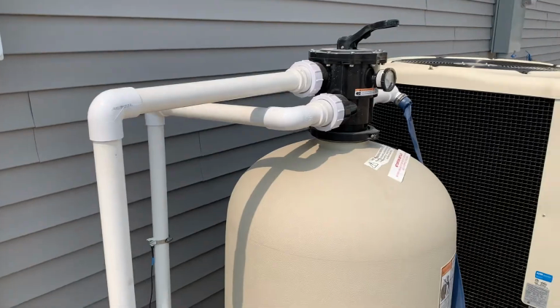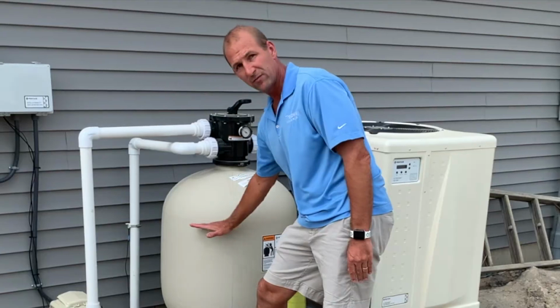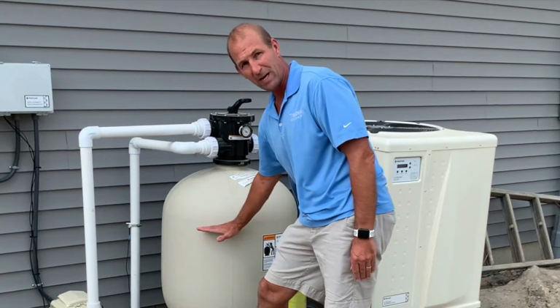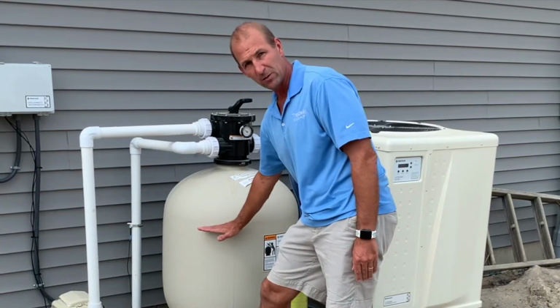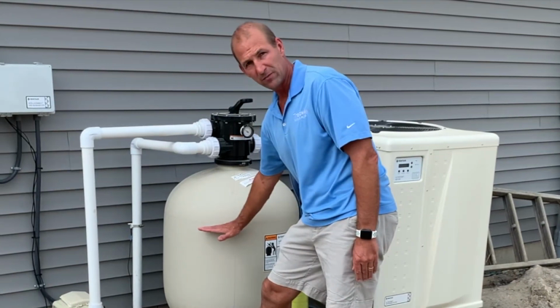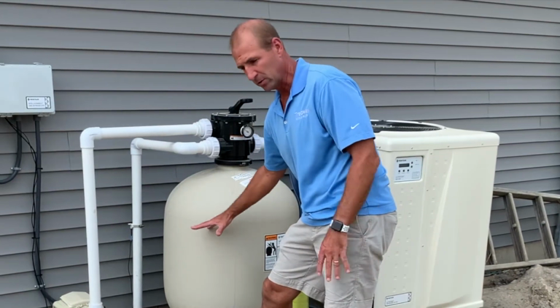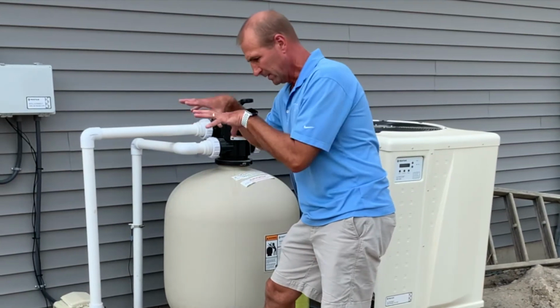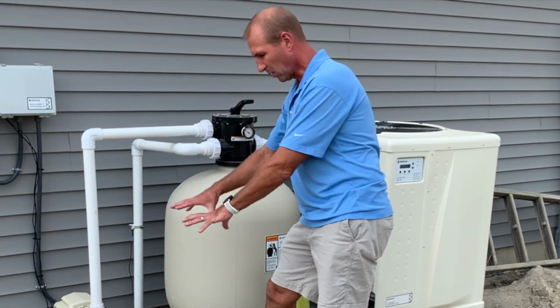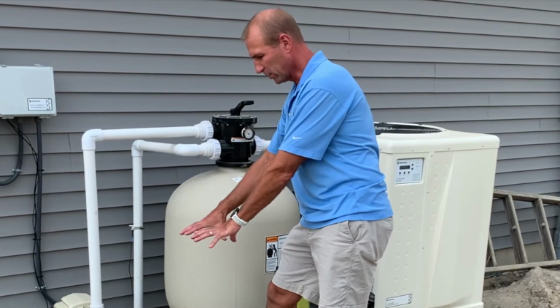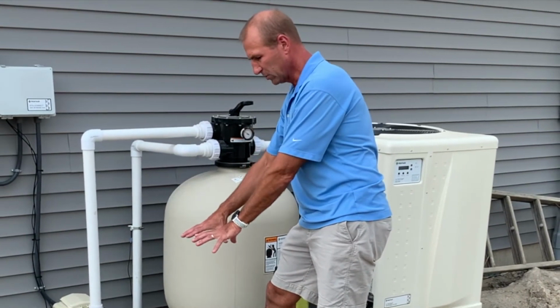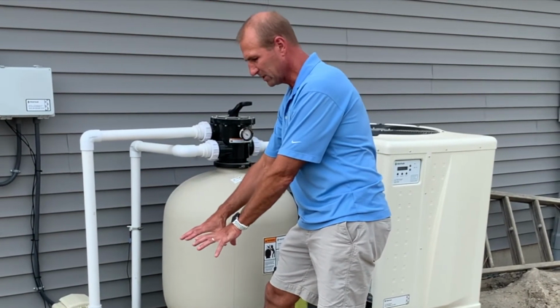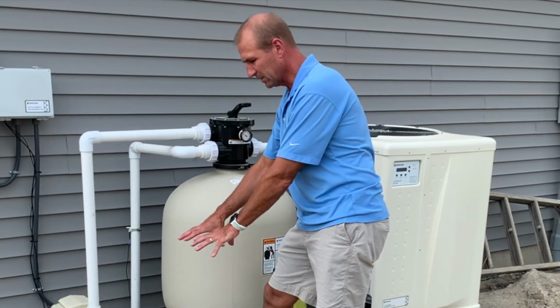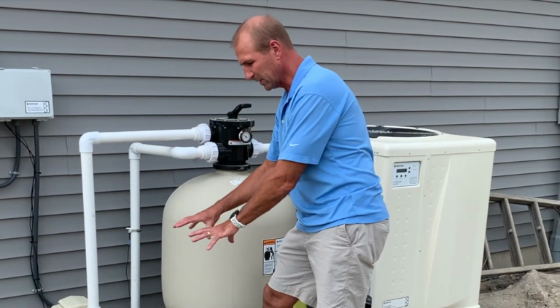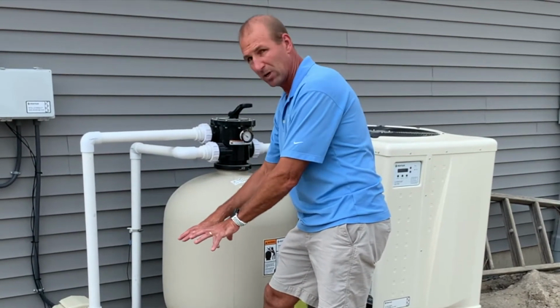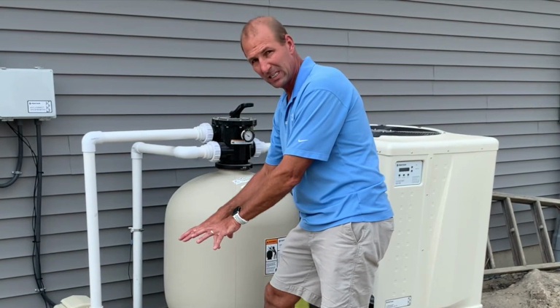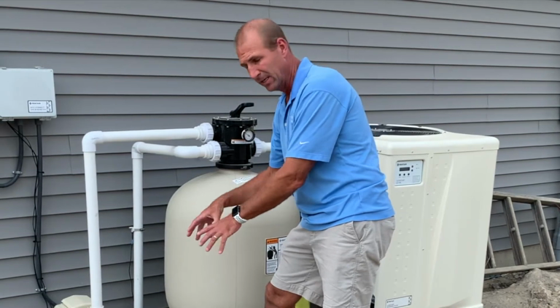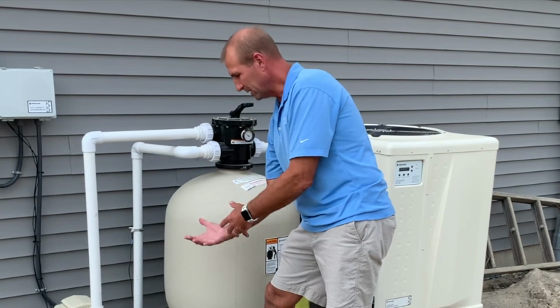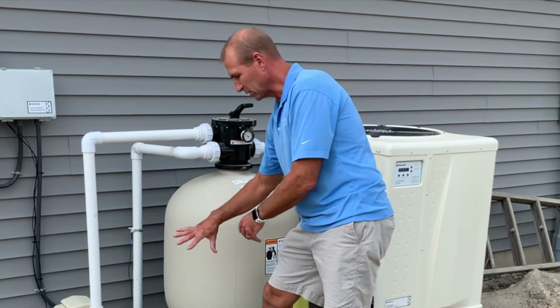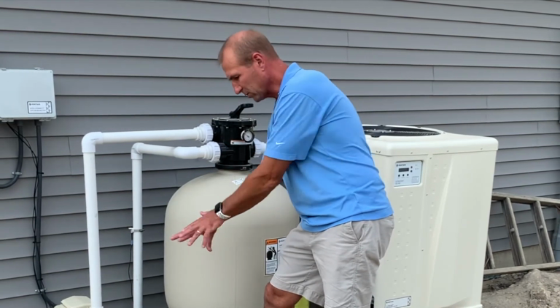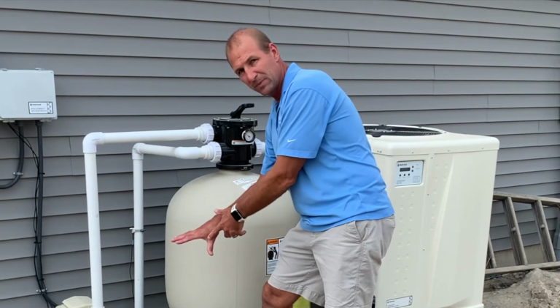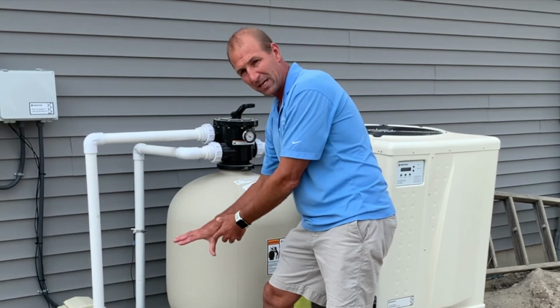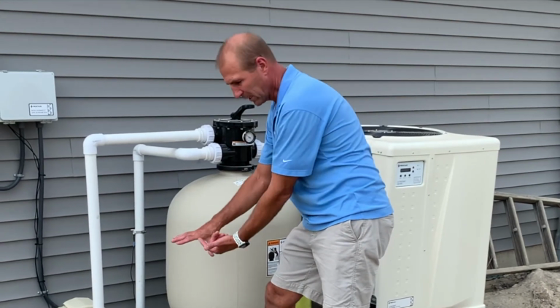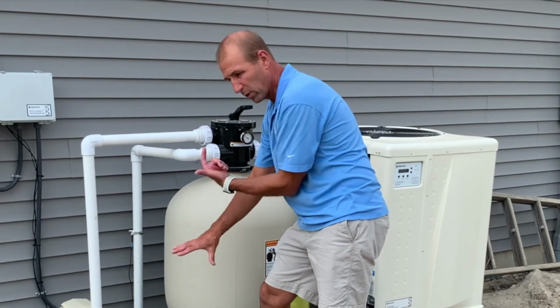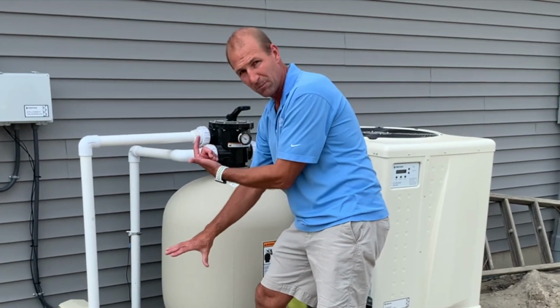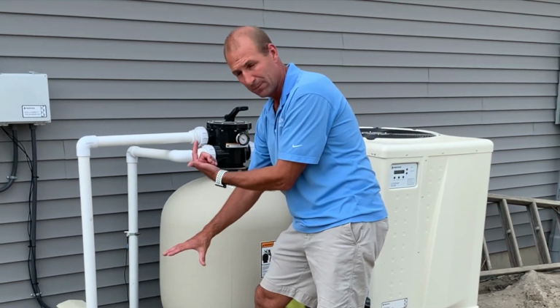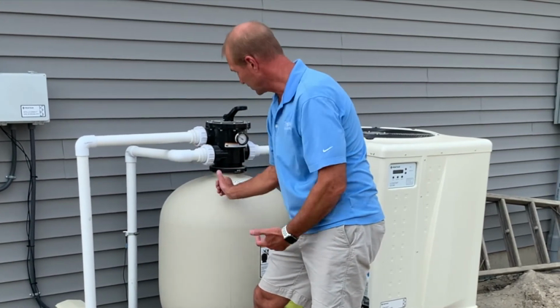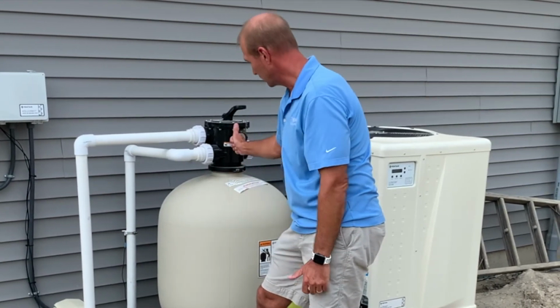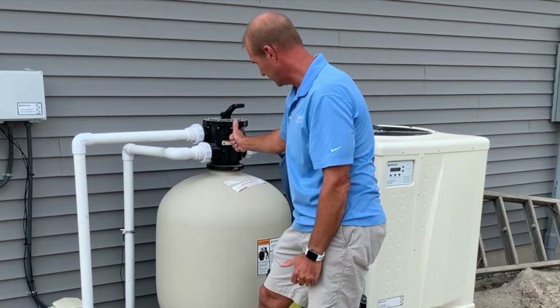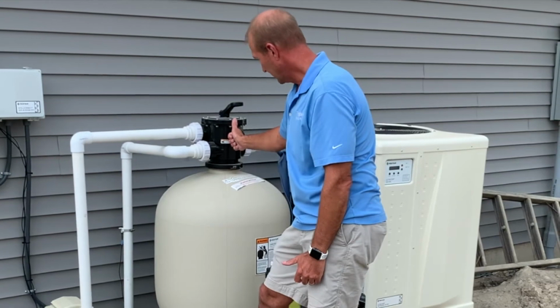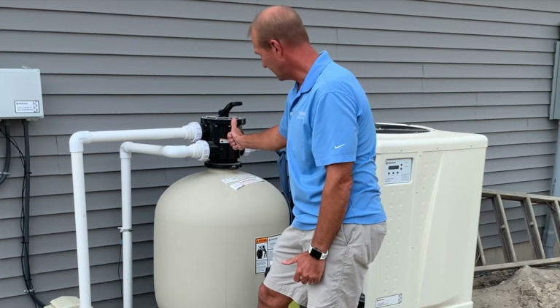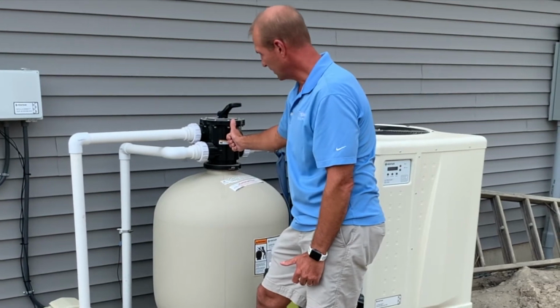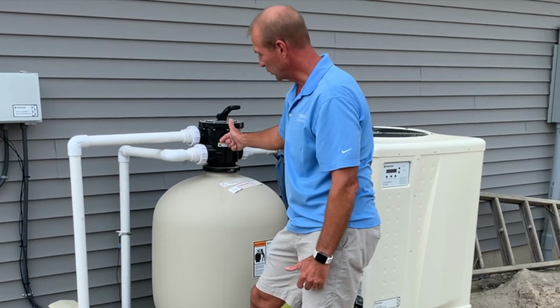There's sand filled about here in the filter. As that water goes through that sand, it's being scrubbed and cleaned, and then there's a lateral system in the bottom which allows the water to come back up through the center of the filter.